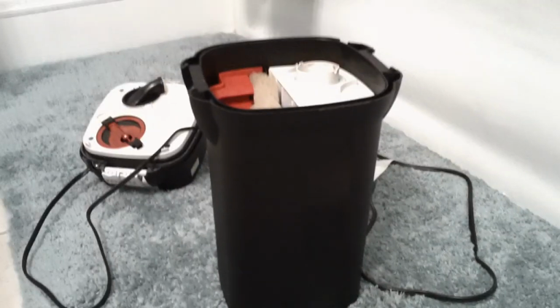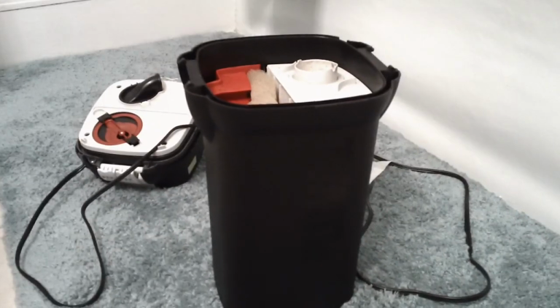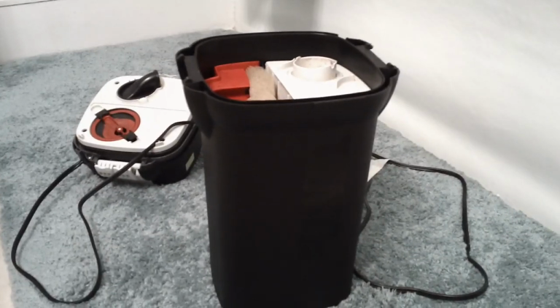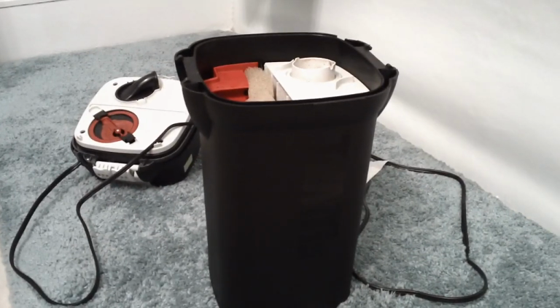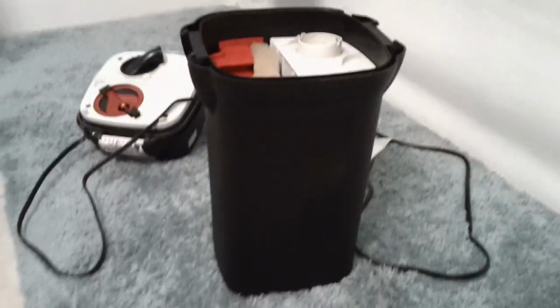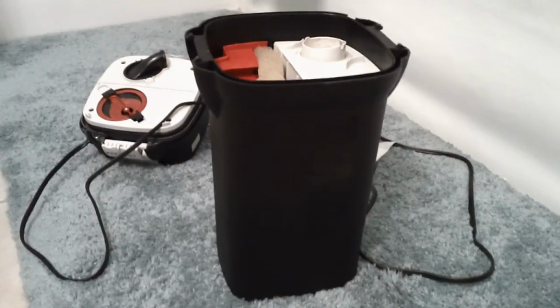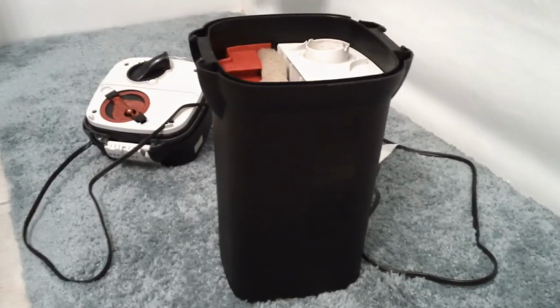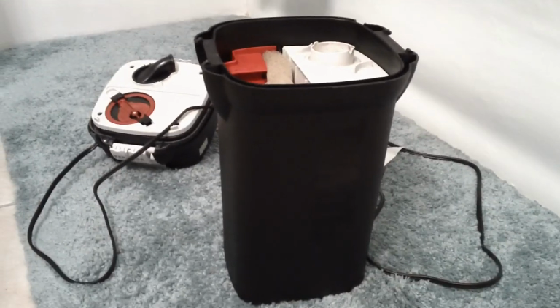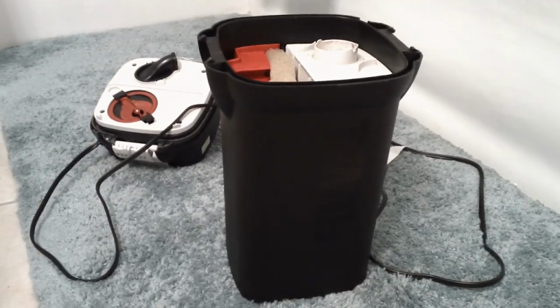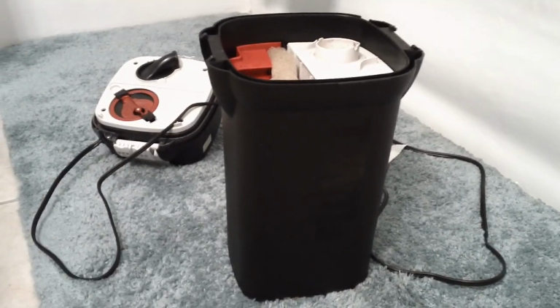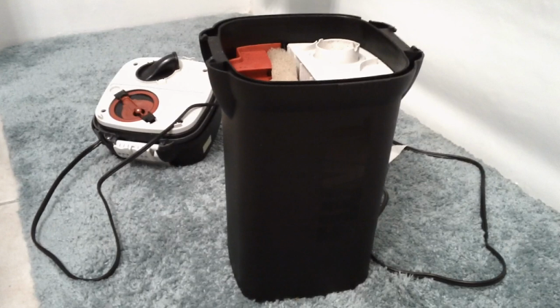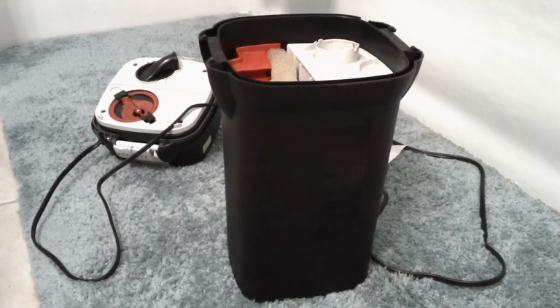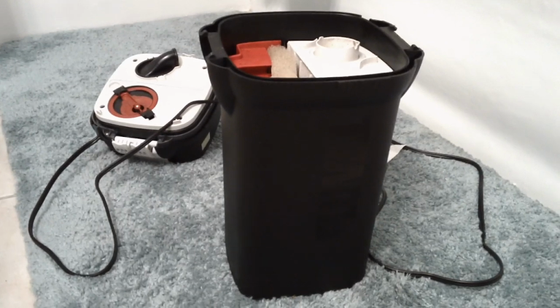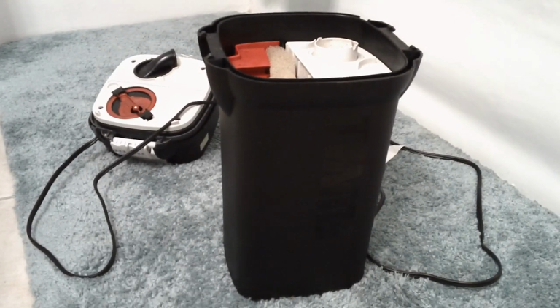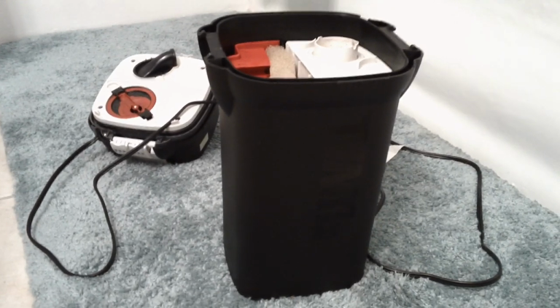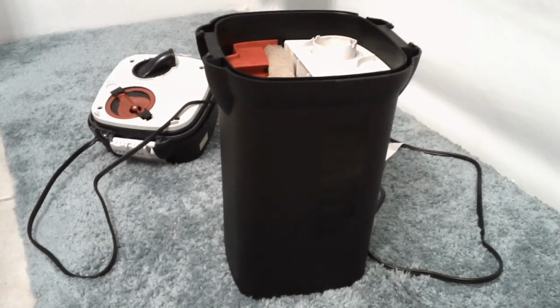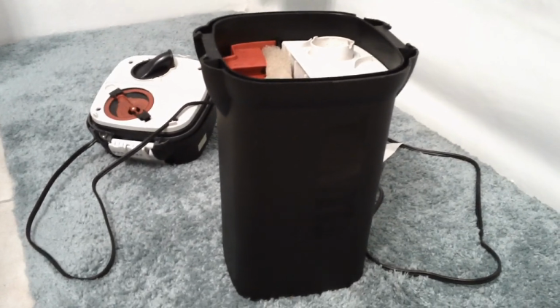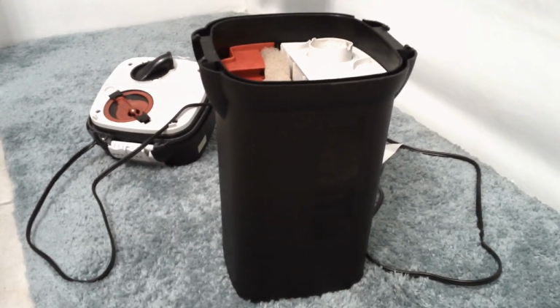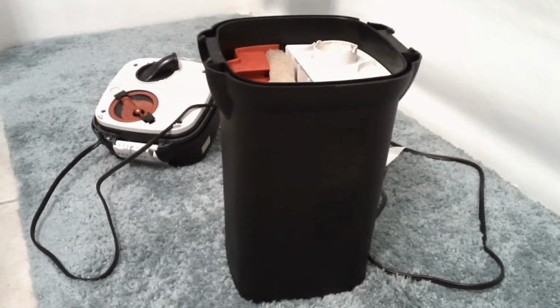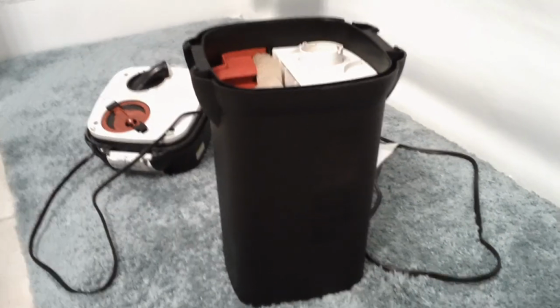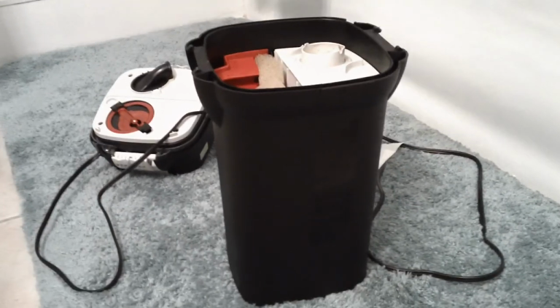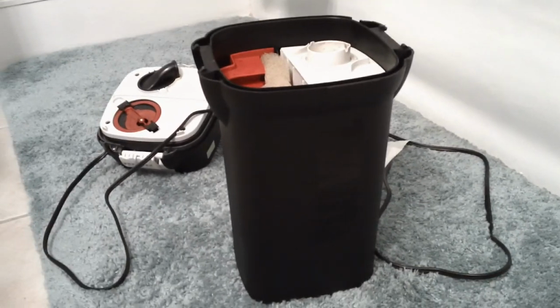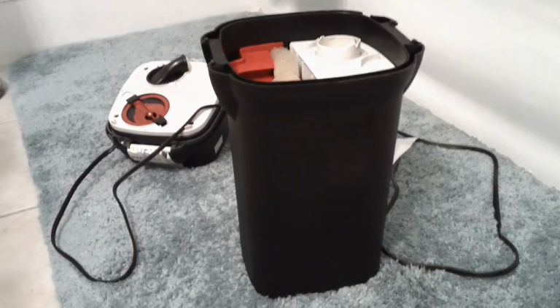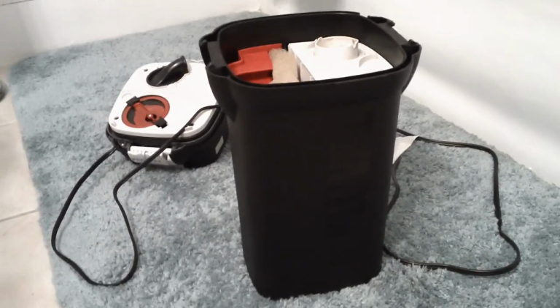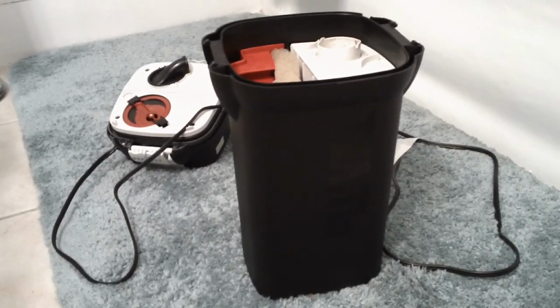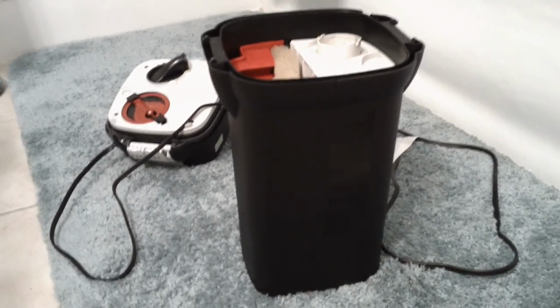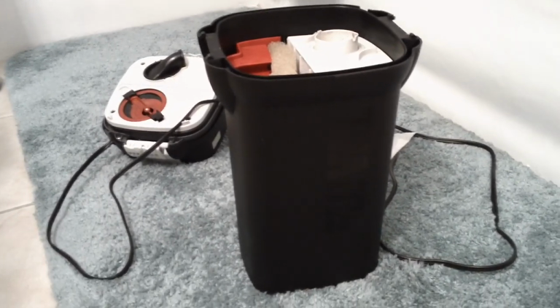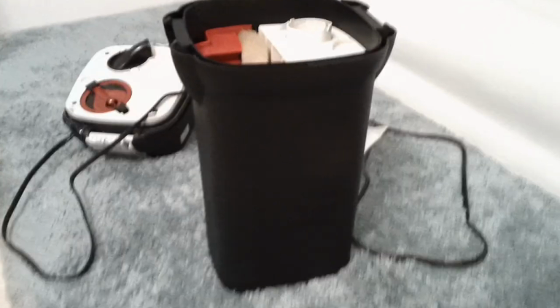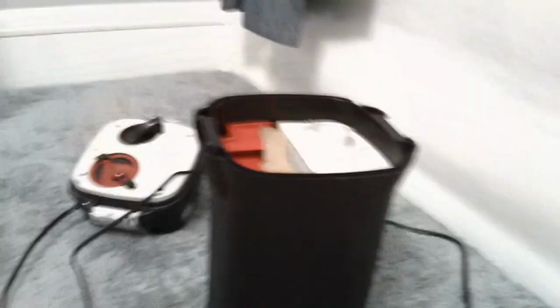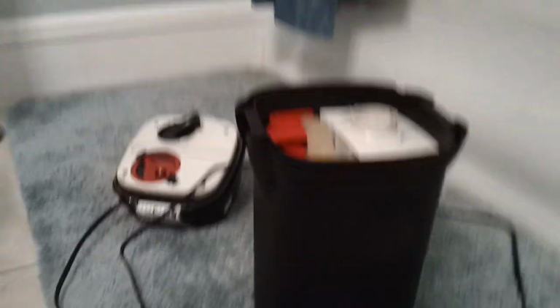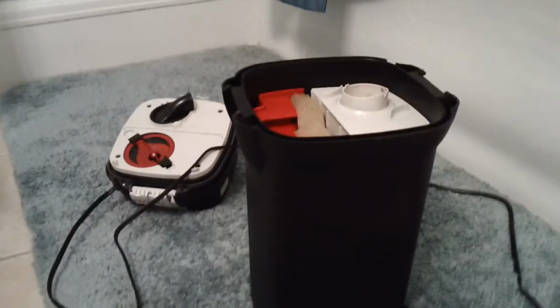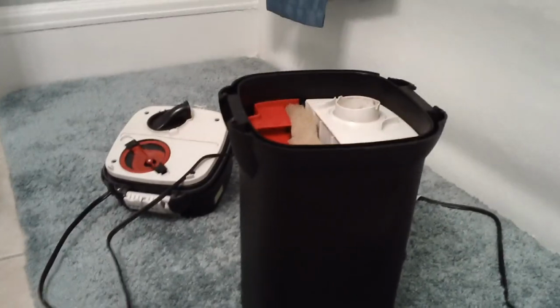Sorry, boring video. I just want, for anybody who wants to see how these canister filters are cleaned, how they're put back together, and just how they look — that's for you.